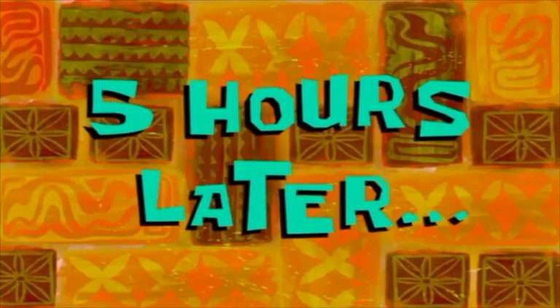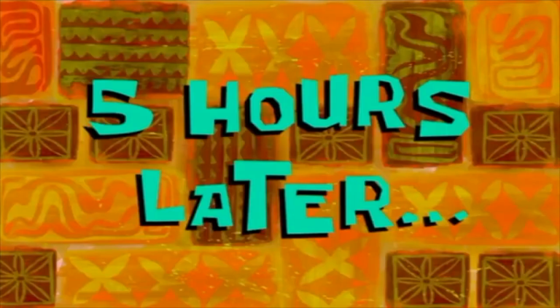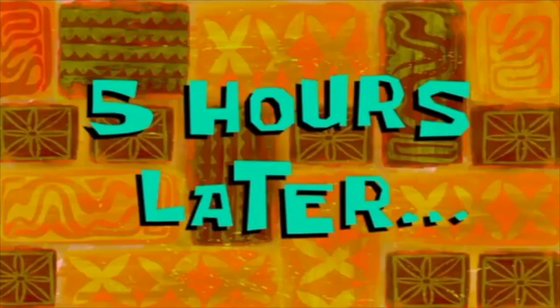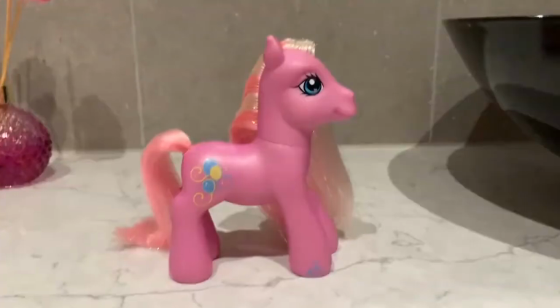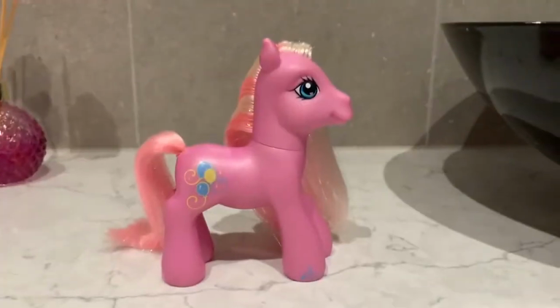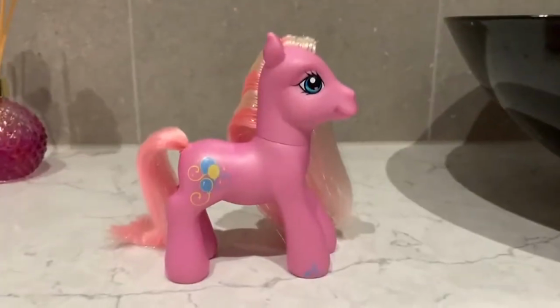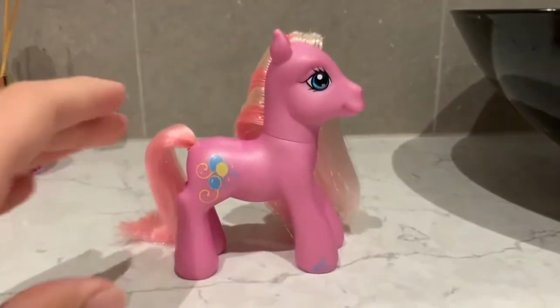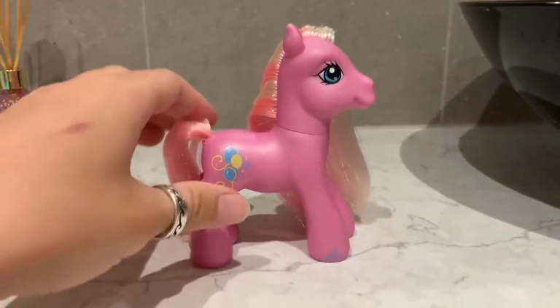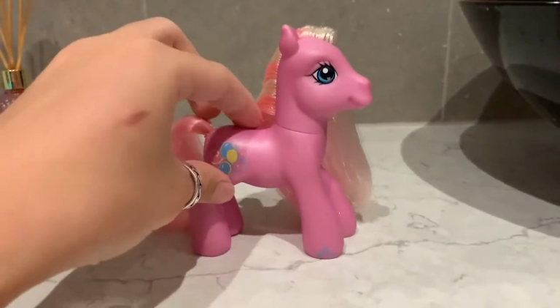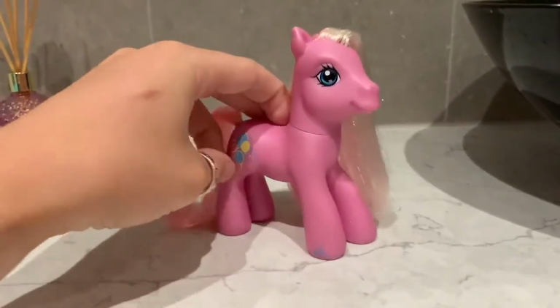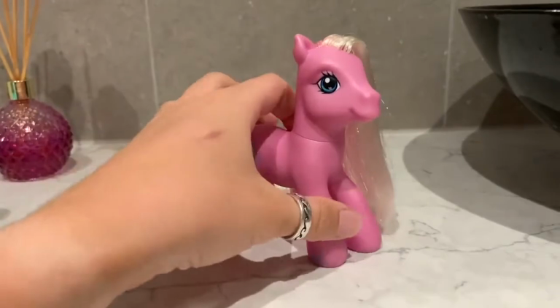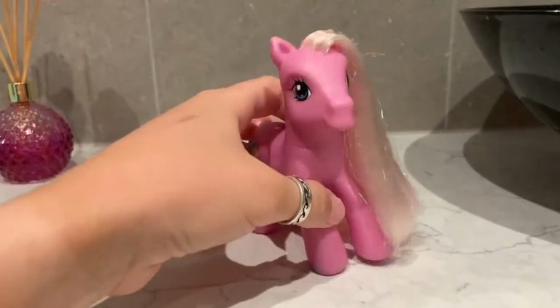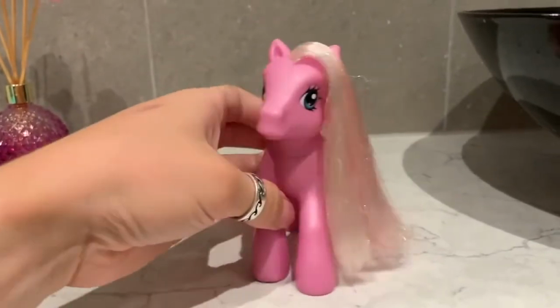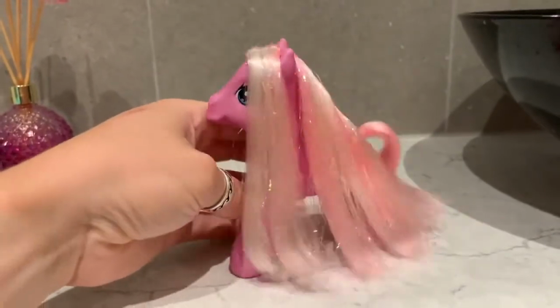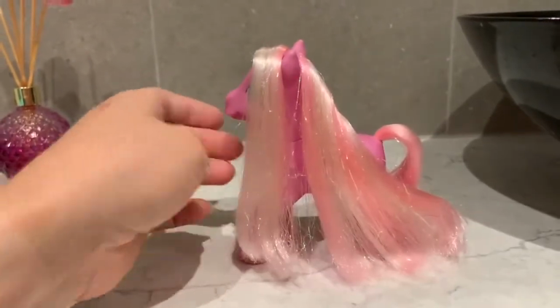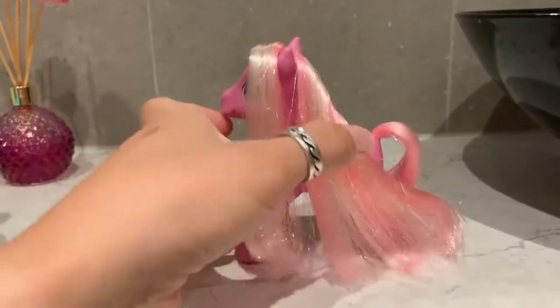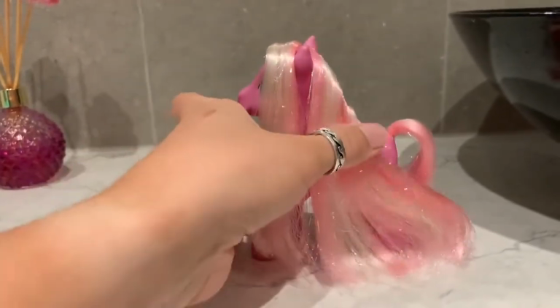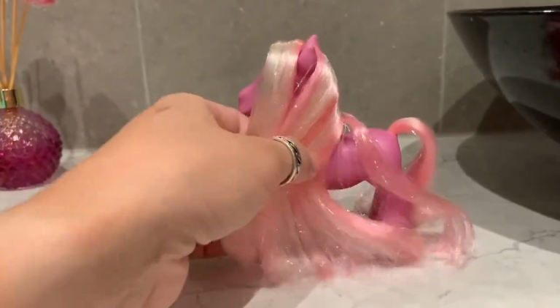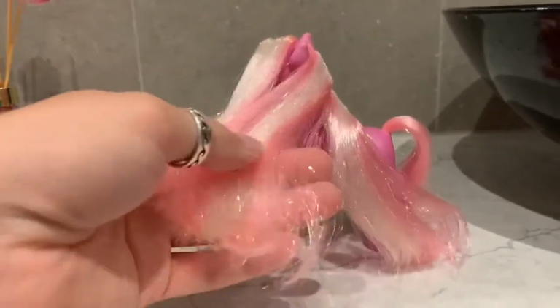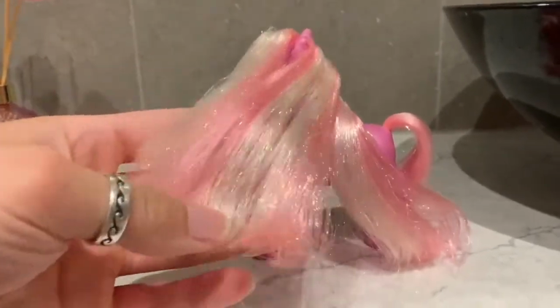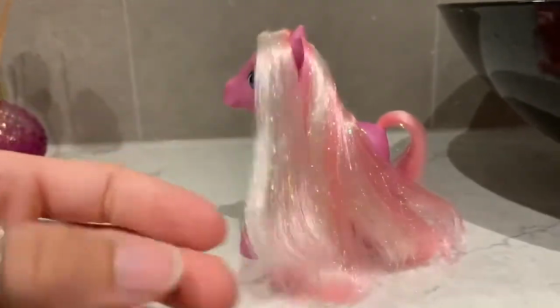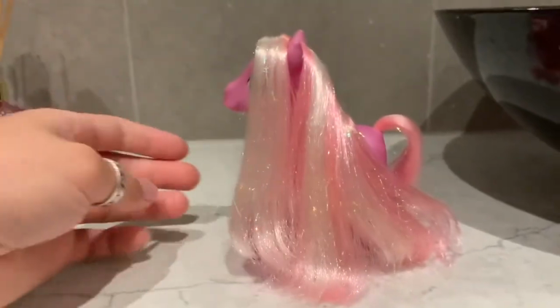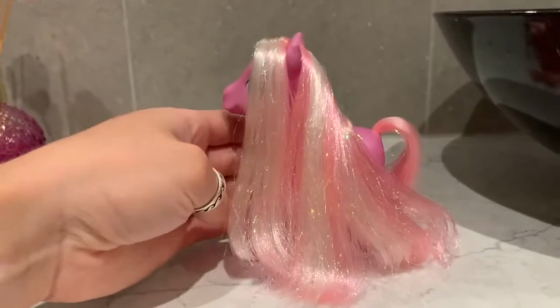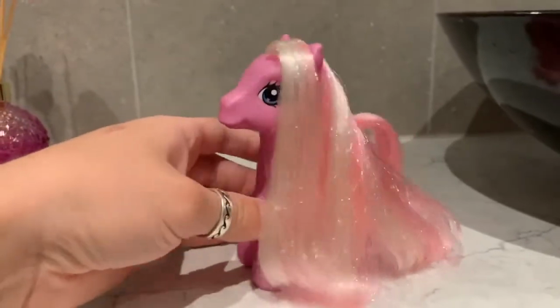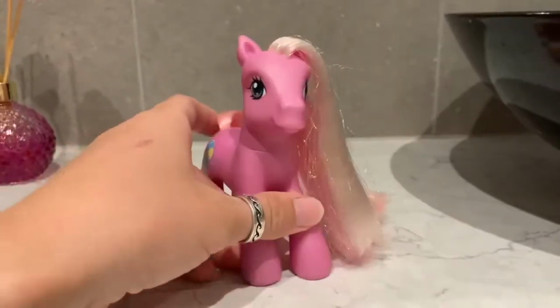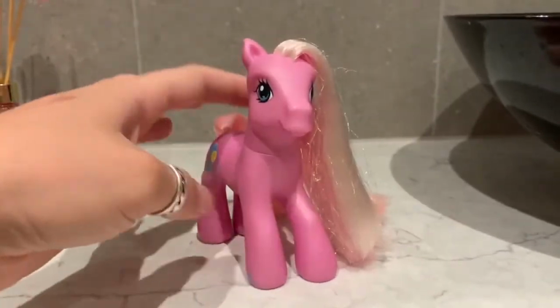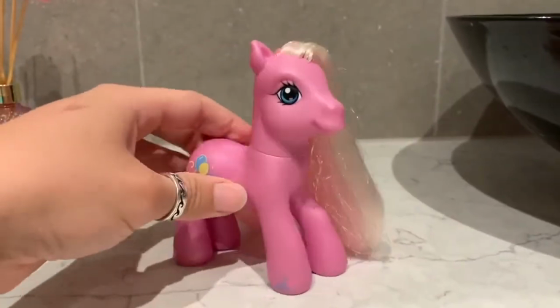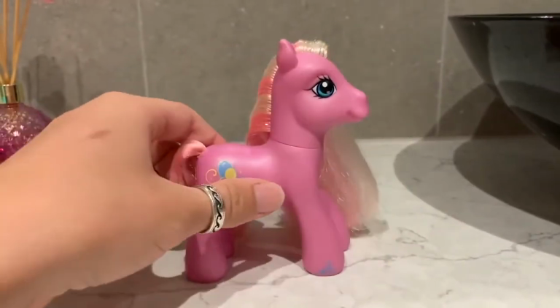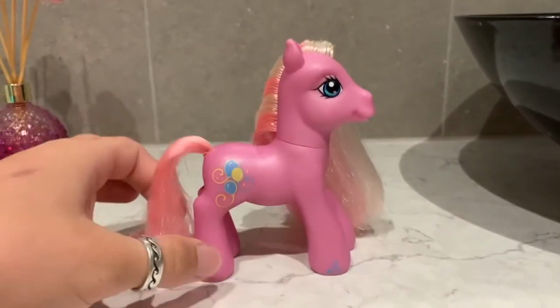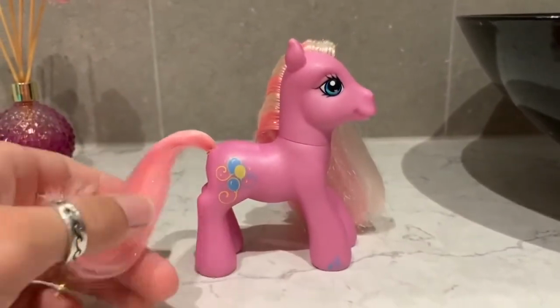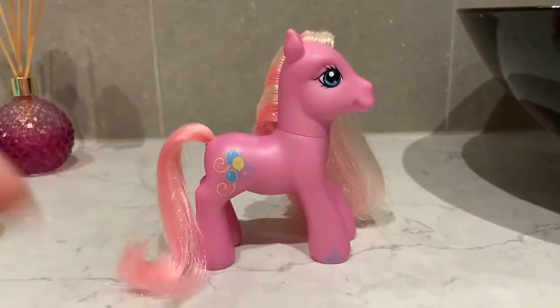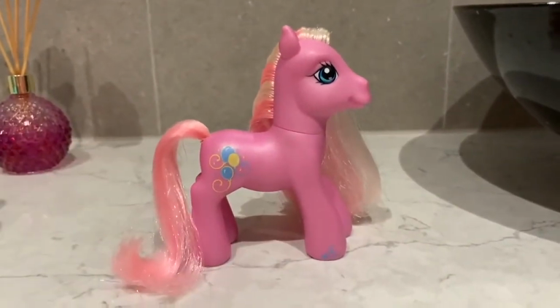Five hours later, once the pony's hair has dried, I like to comb it through once more. And there you have it — one clean pony! Thank you so much guys for watching this video. If you liked it, you can tap that like button and hit the subscribe bell to see more videos like this.